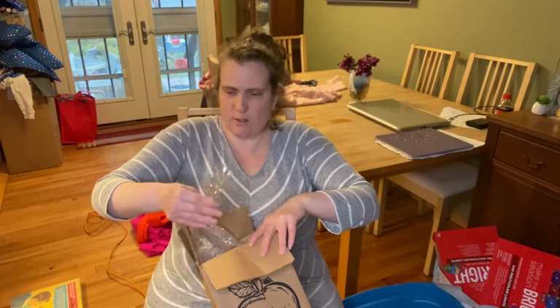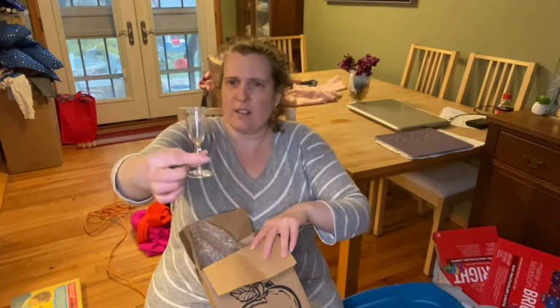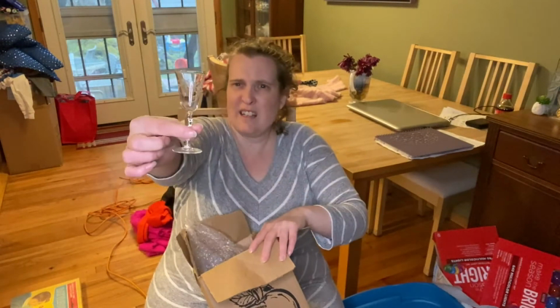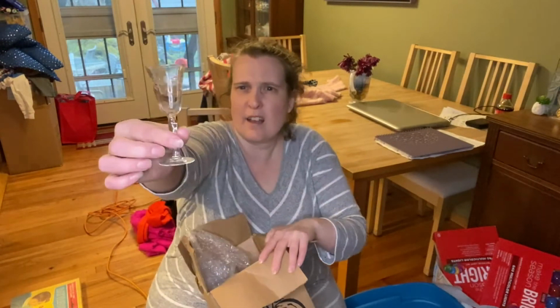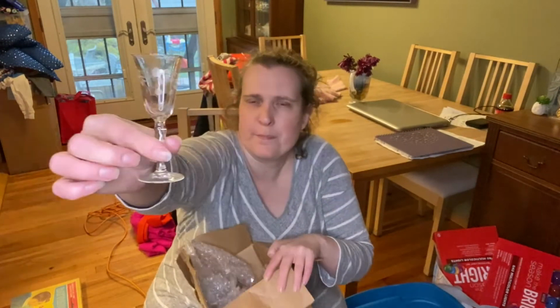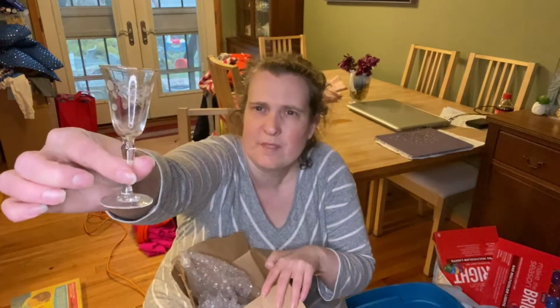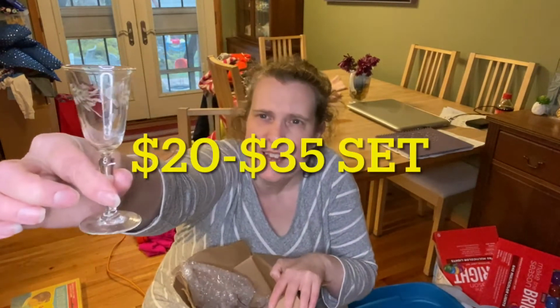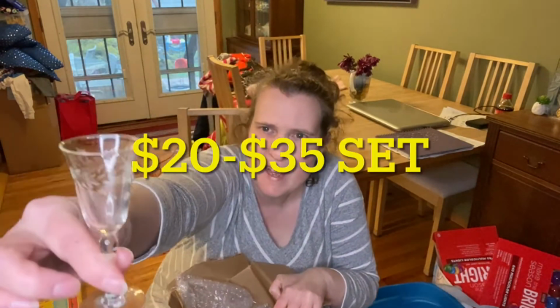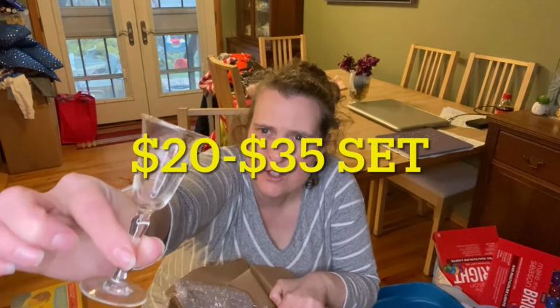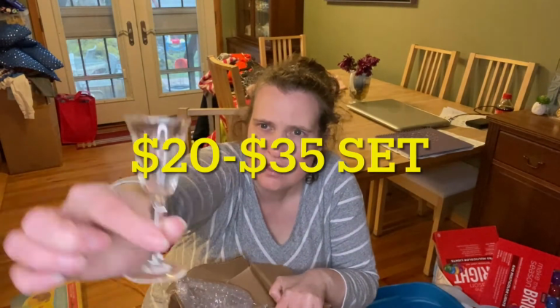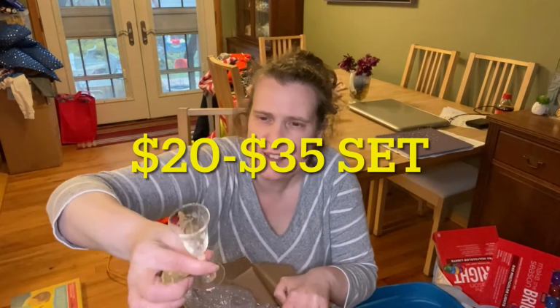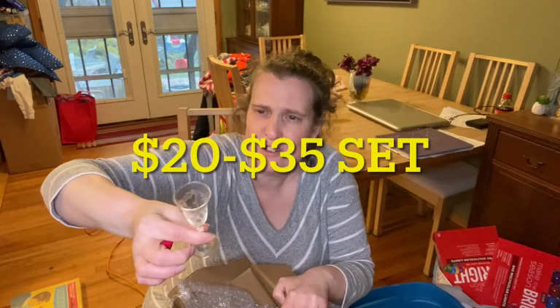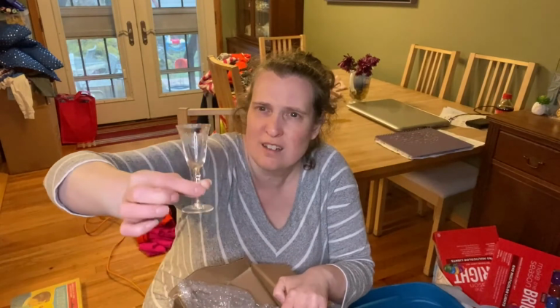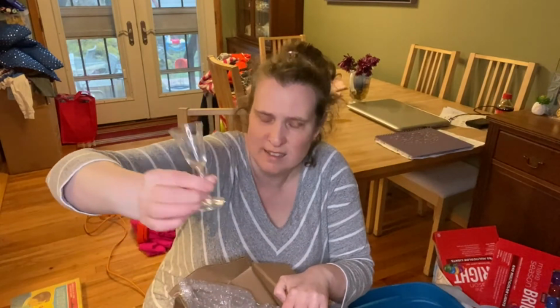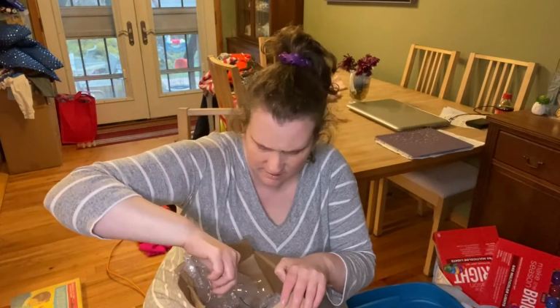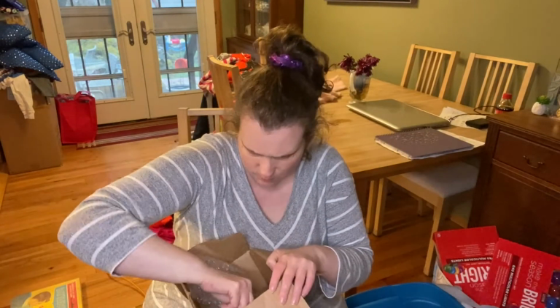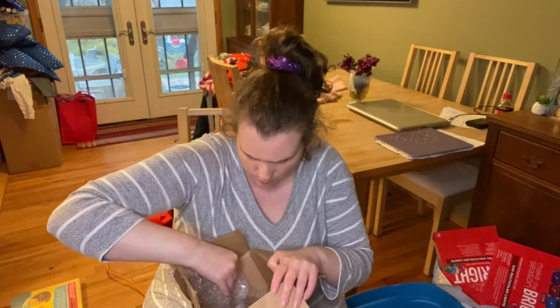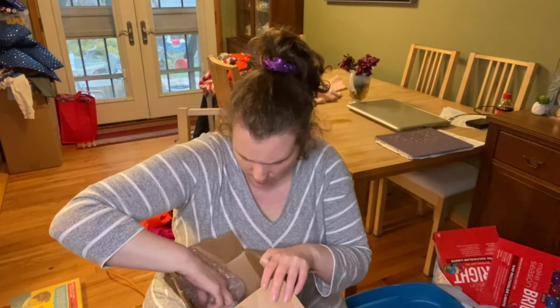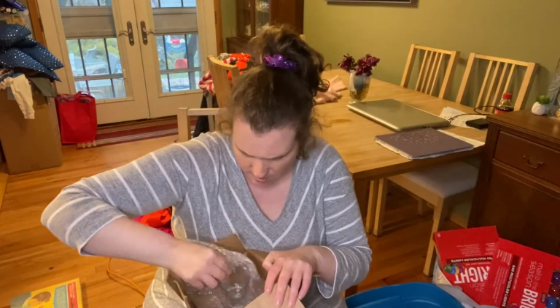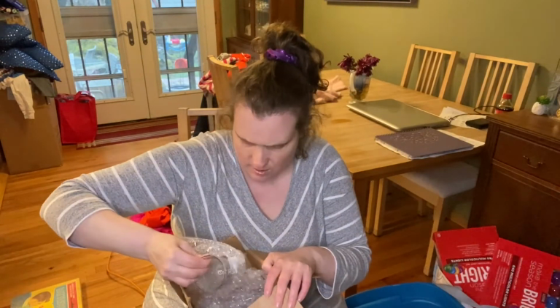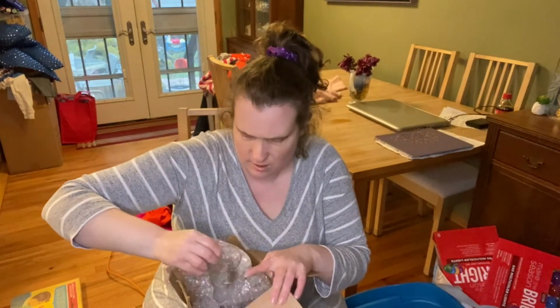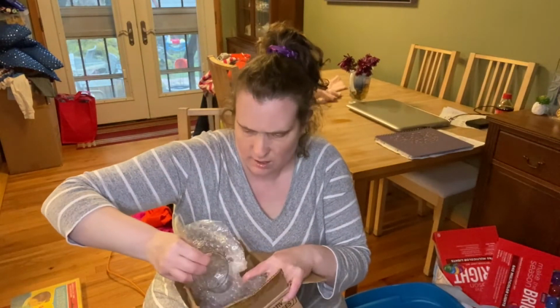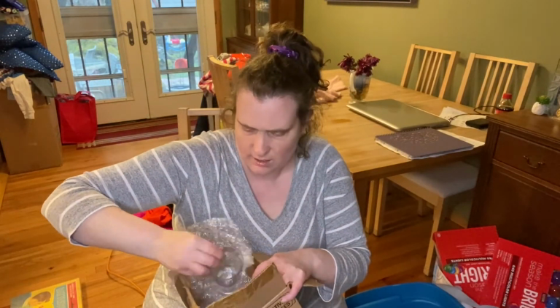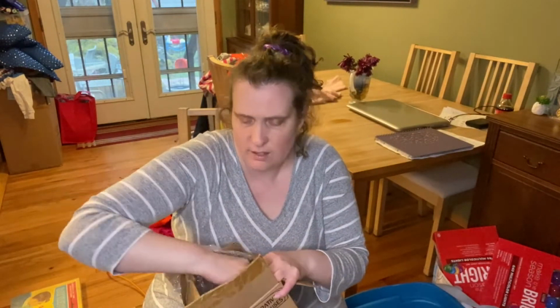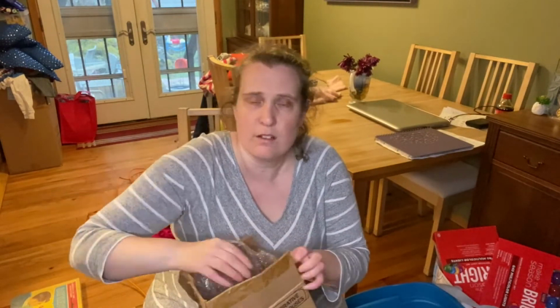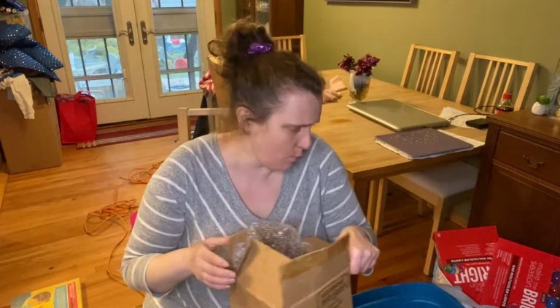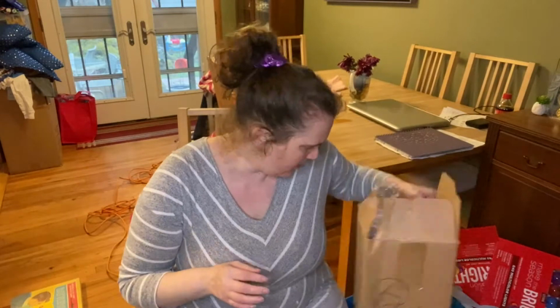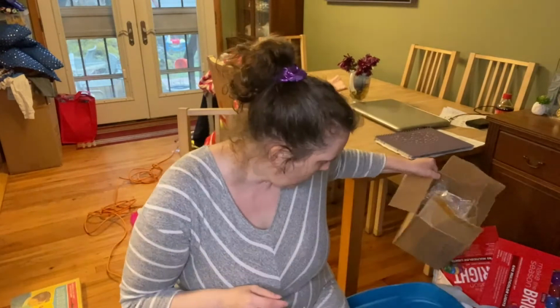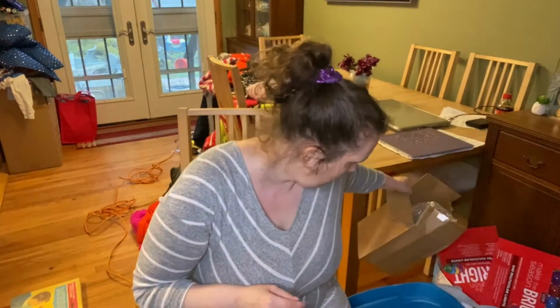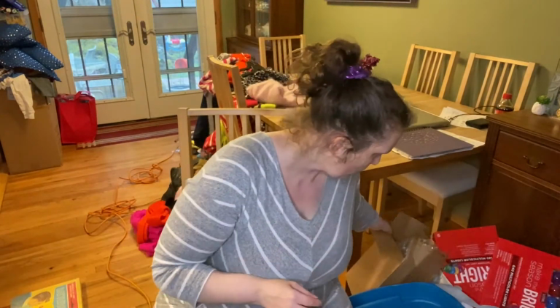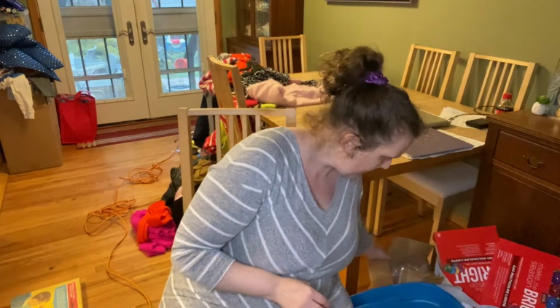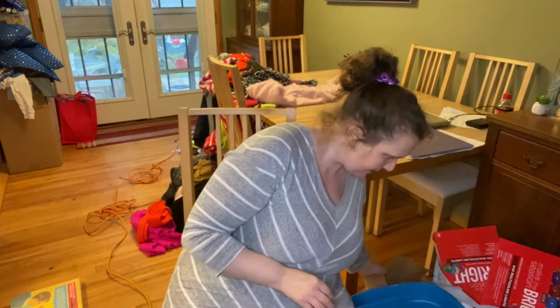These are little etched — I think they're shot glasses. Or a little wine shot glass and wine glass thing.